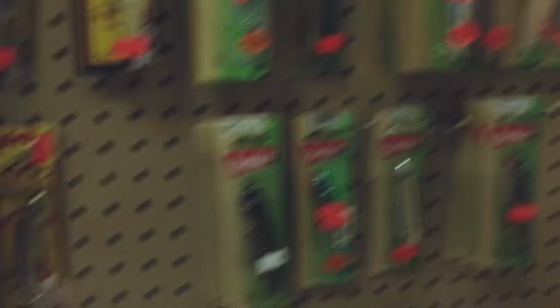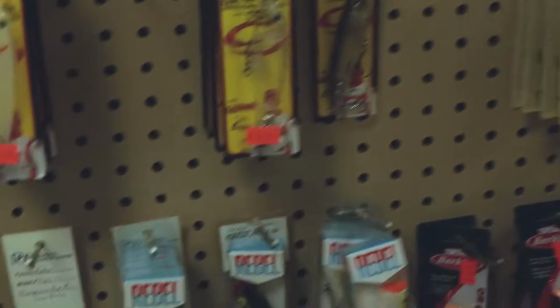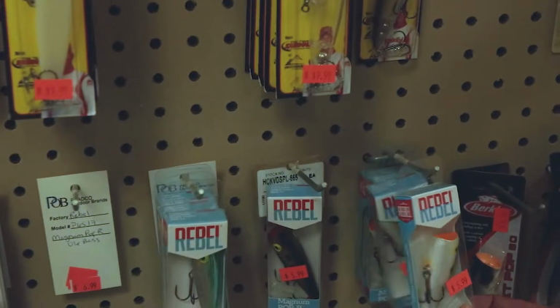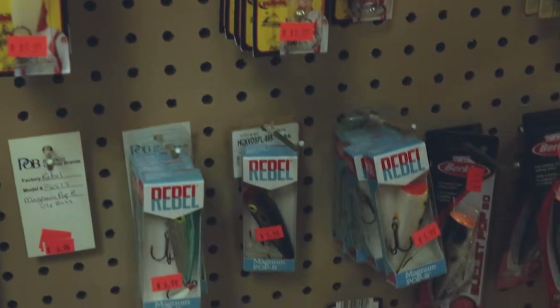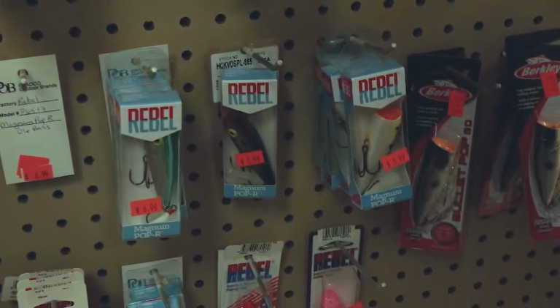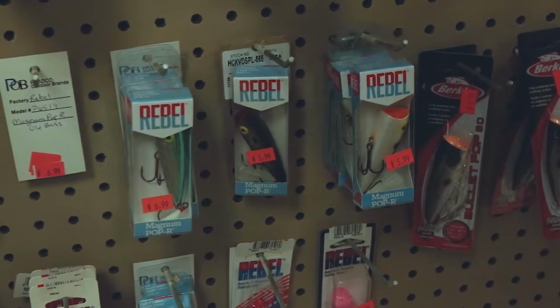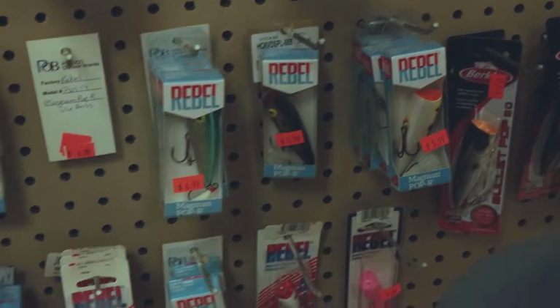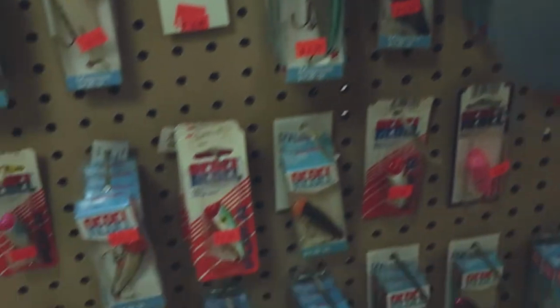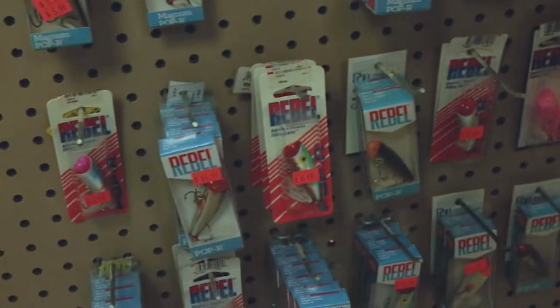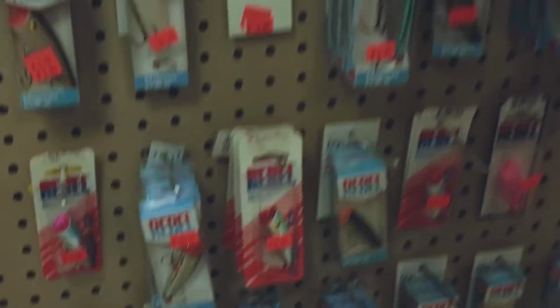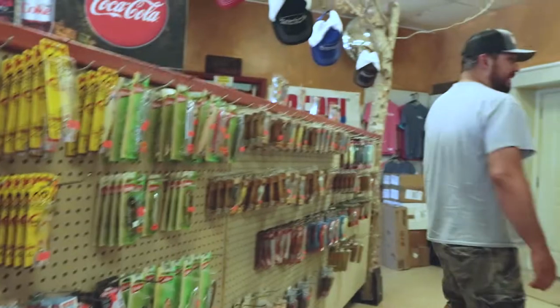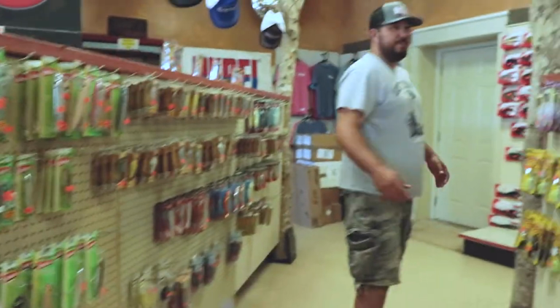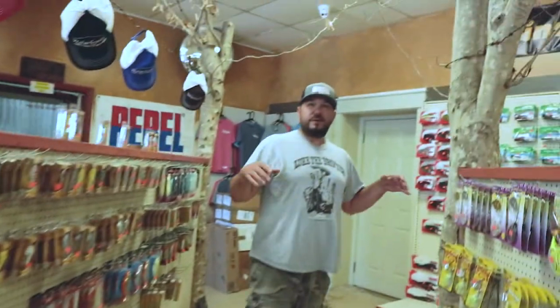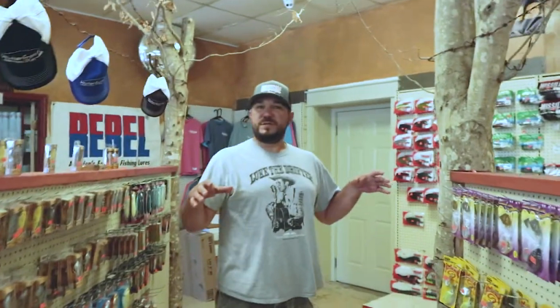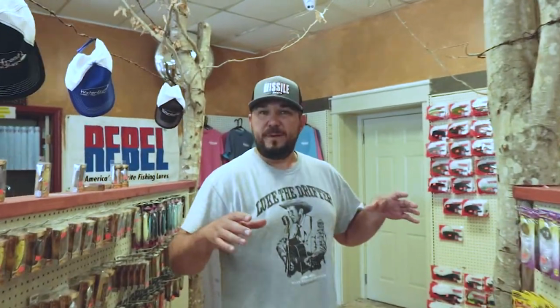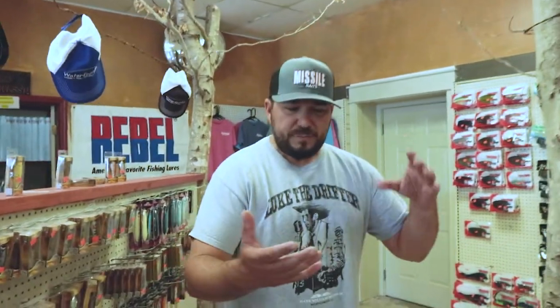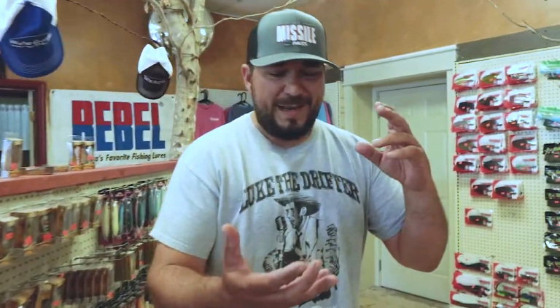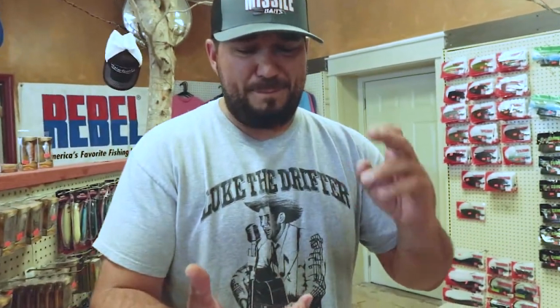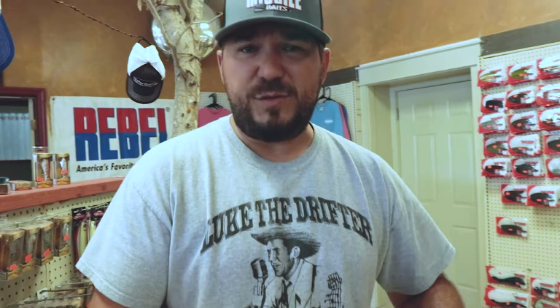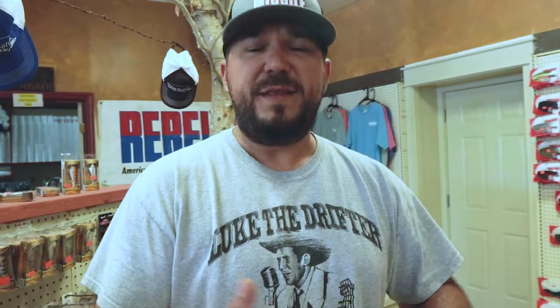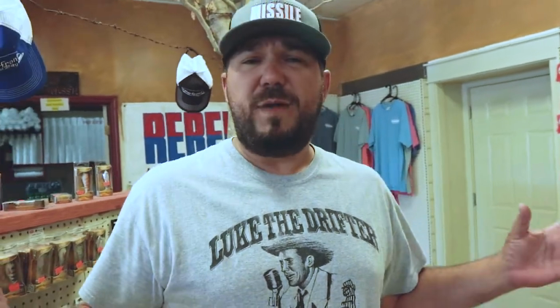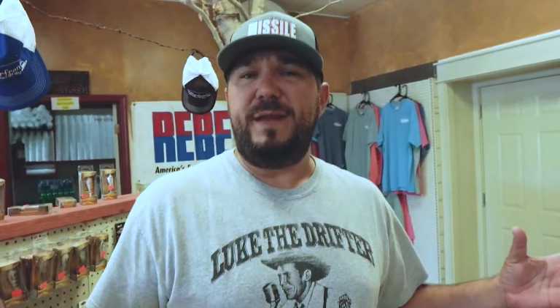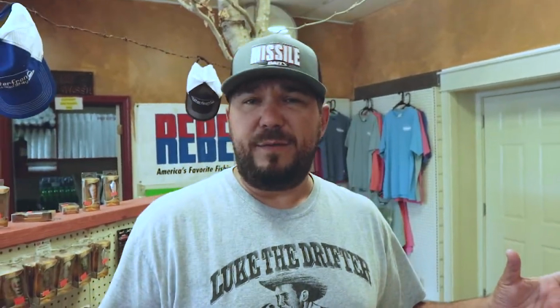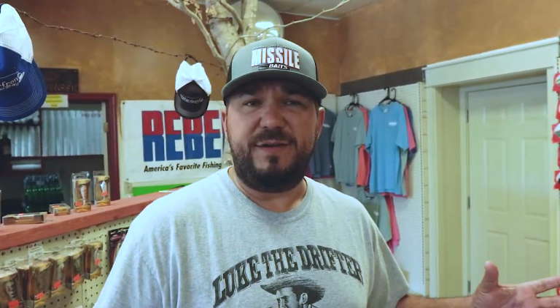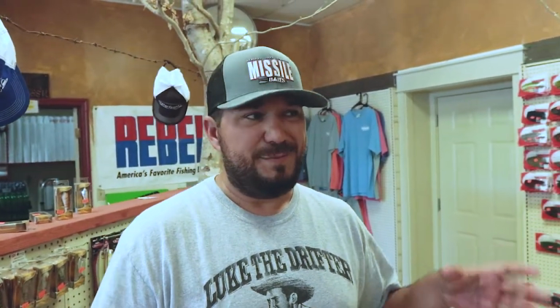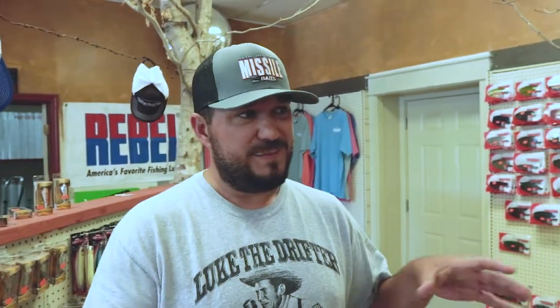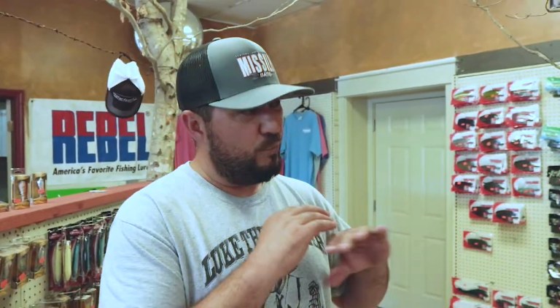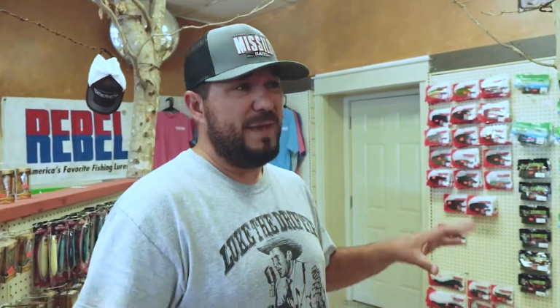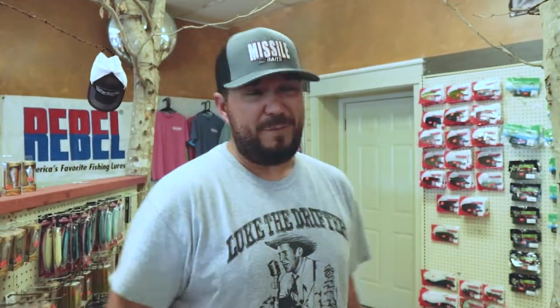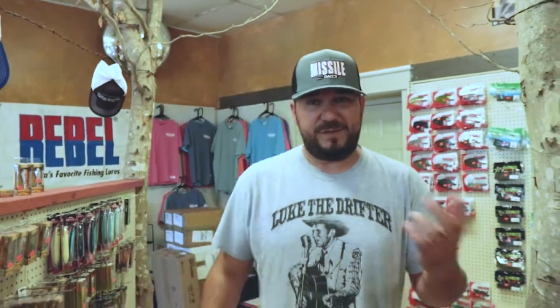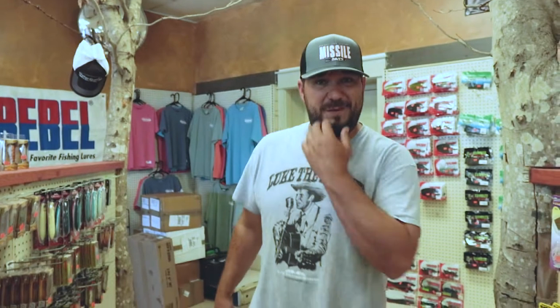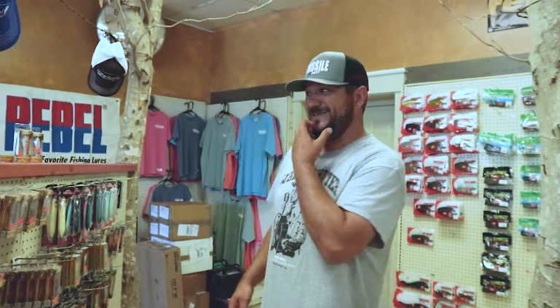The old Spooks — gotta have your Spooks. Some of these Rebel Pop-Rs, P70s. Because I will say — it's like a grocery store and a bait store. There's quite a variety around a bunch of different lakes, but this one's got a real big variety. We ain't even got to the soft plastics really.